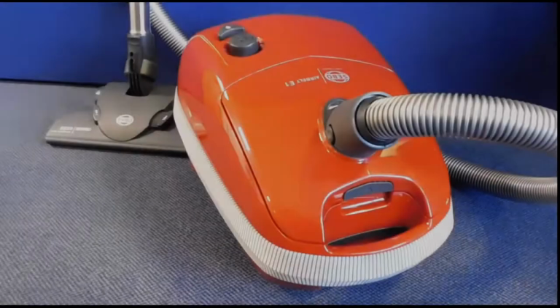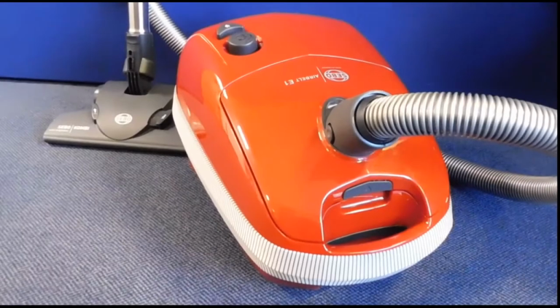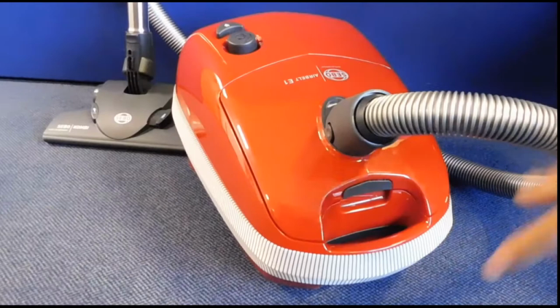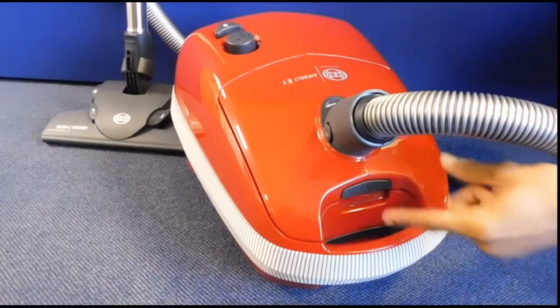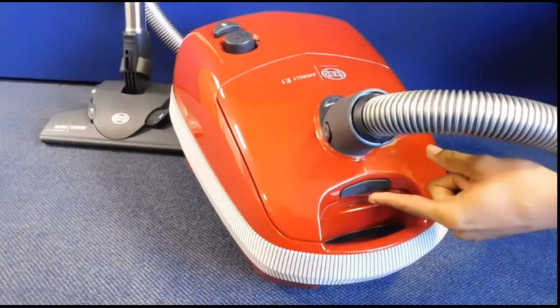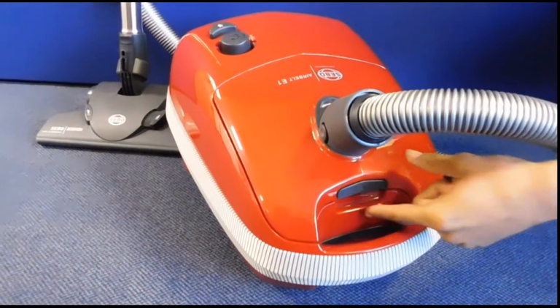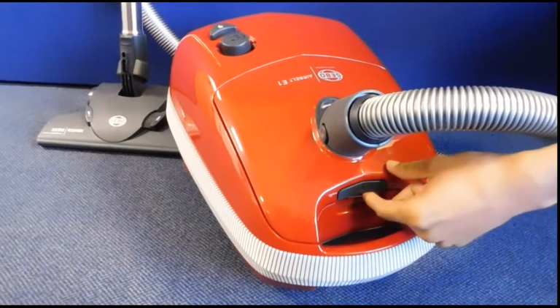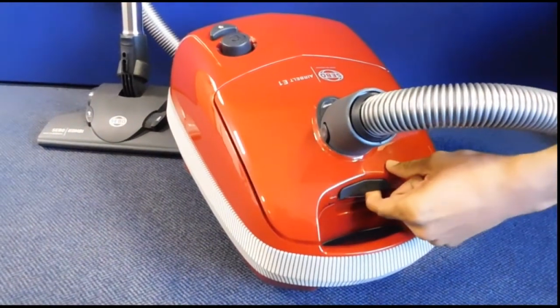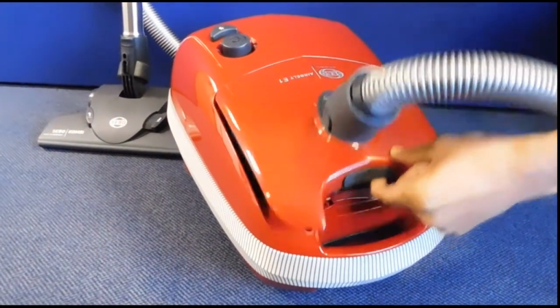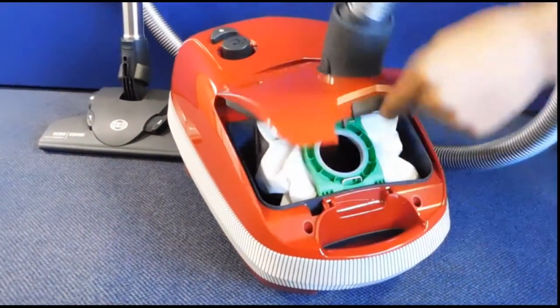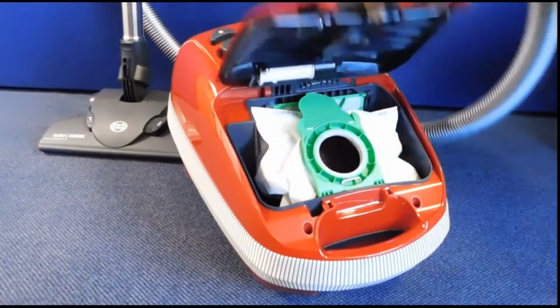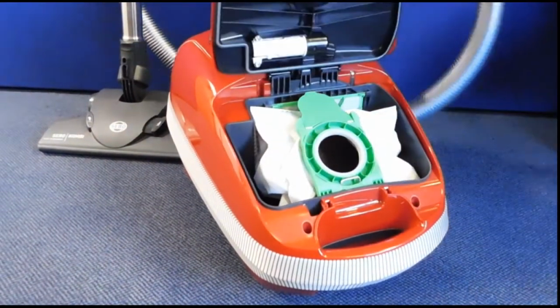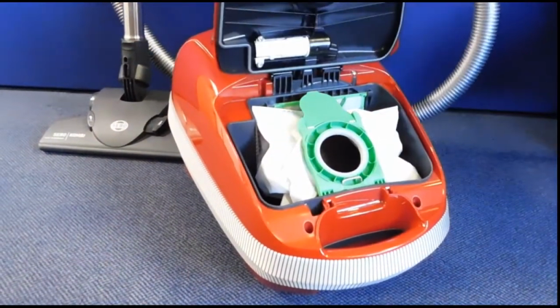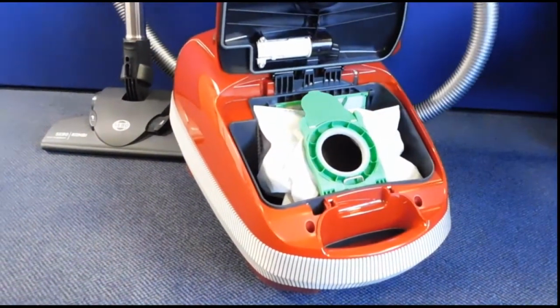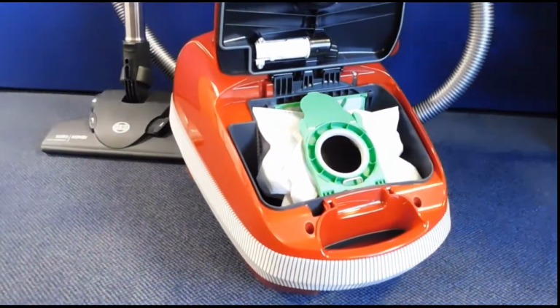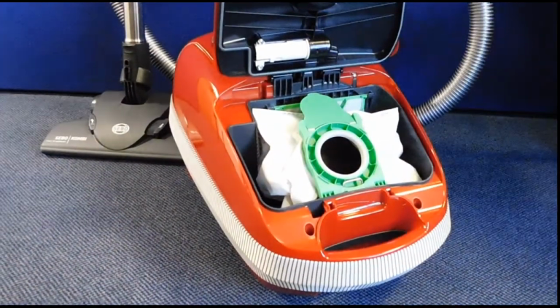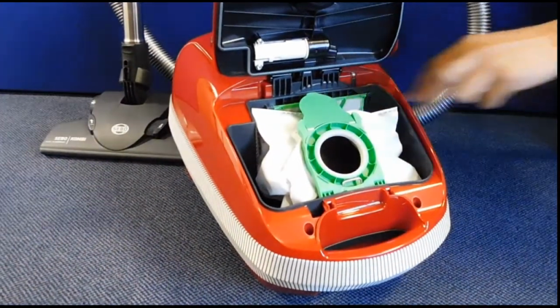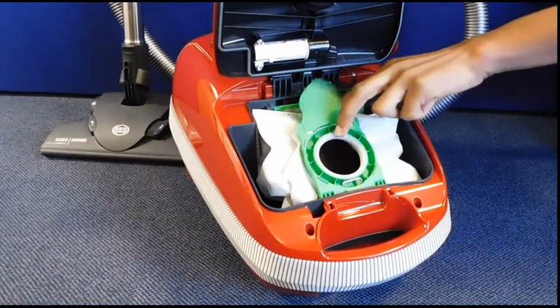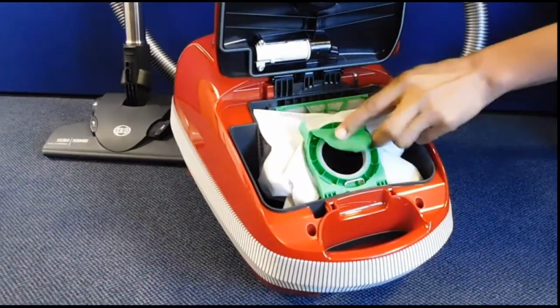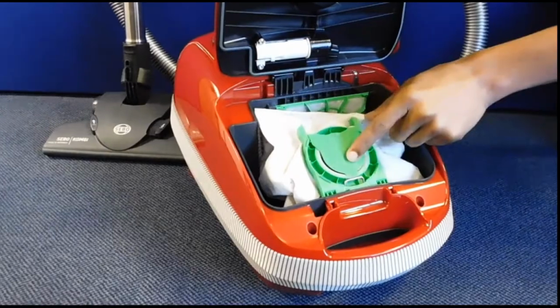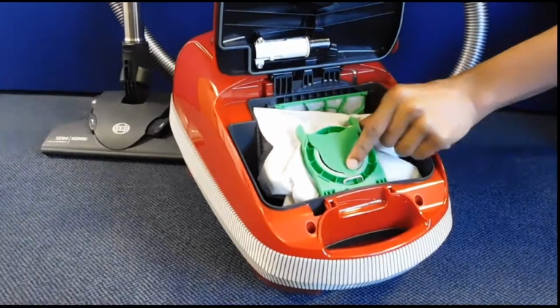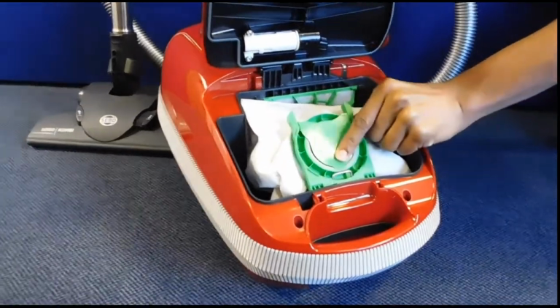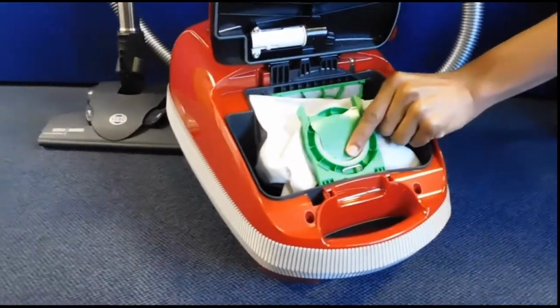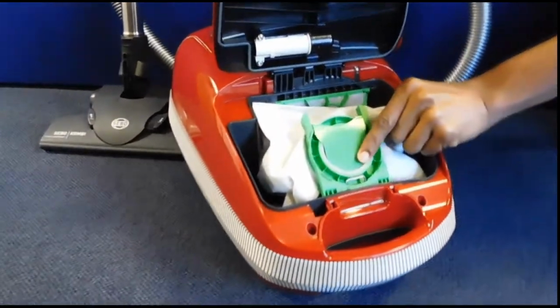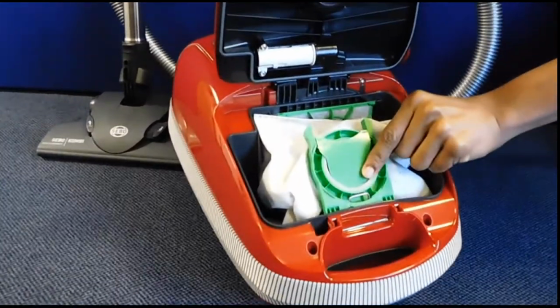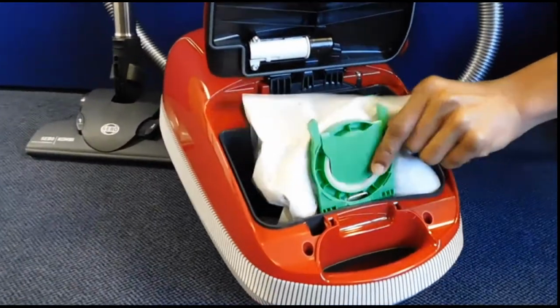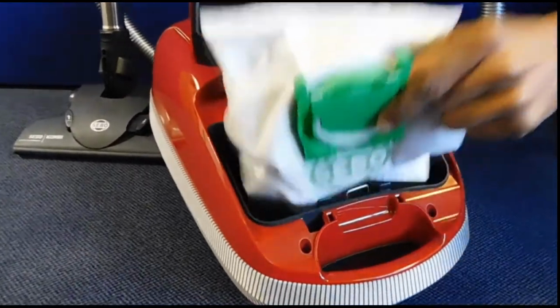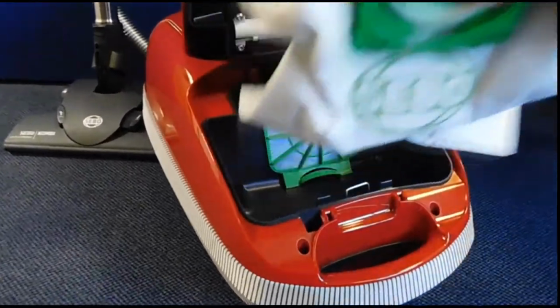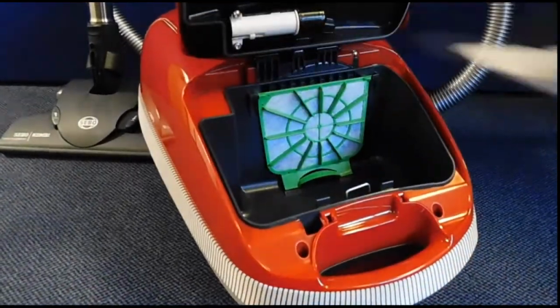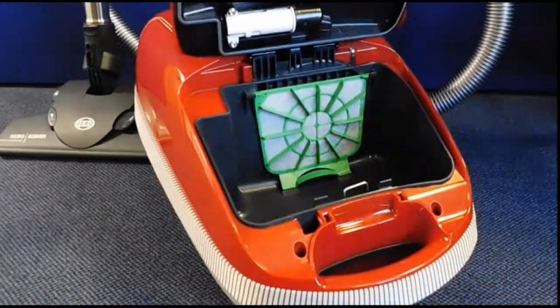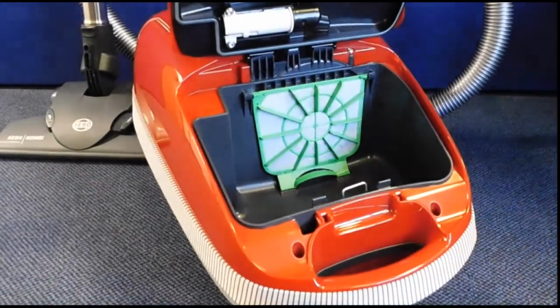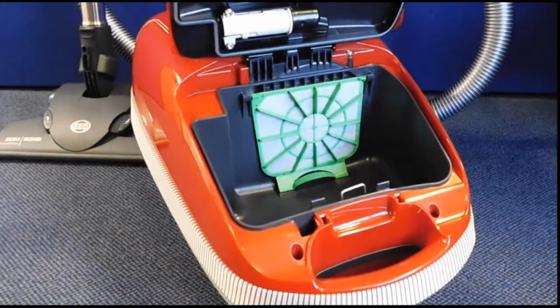Please open the top of the vacuum using the tab on the front. Seal the bag using an integrated cover. Pull forward and lift out.